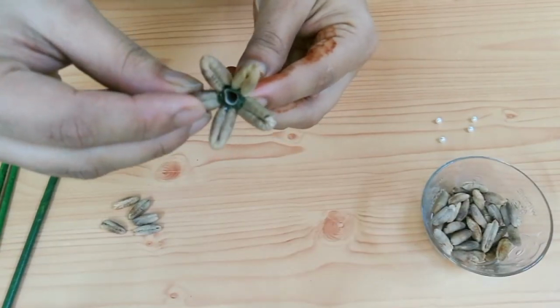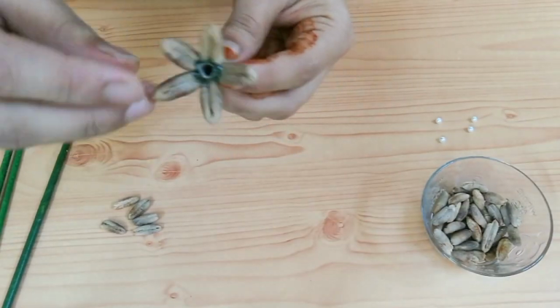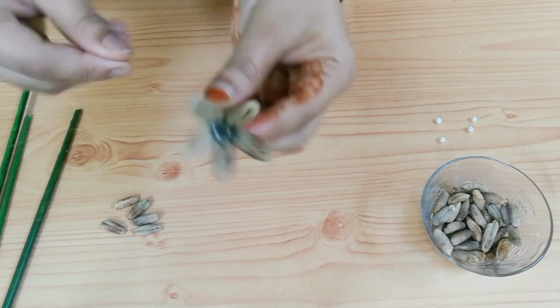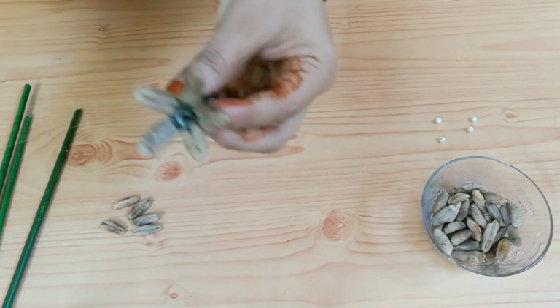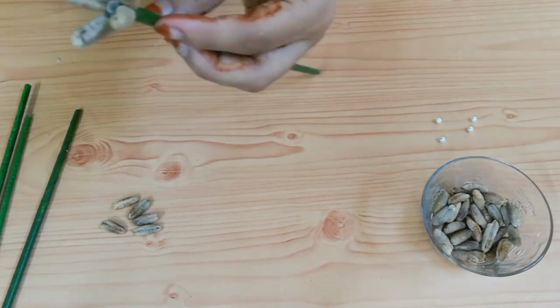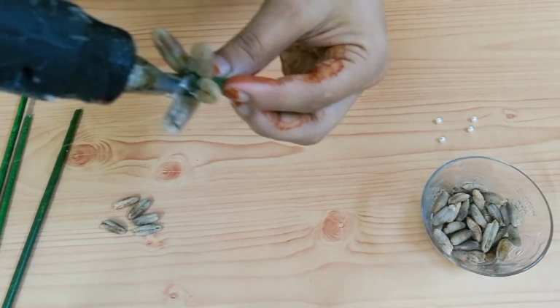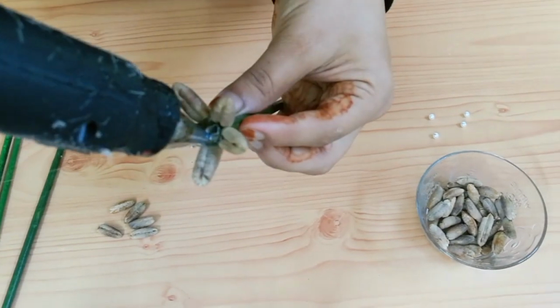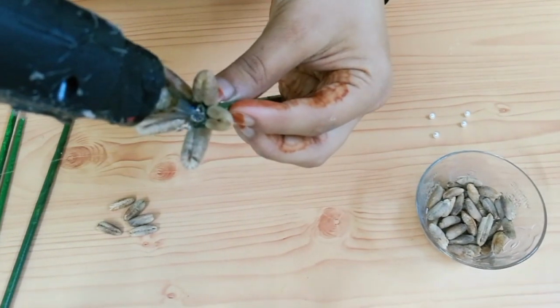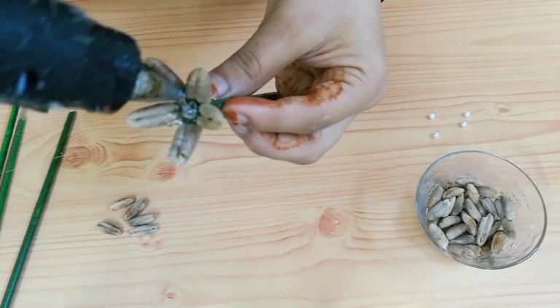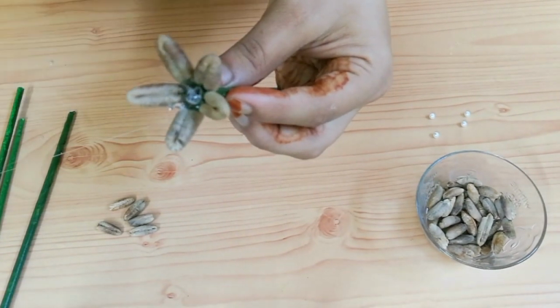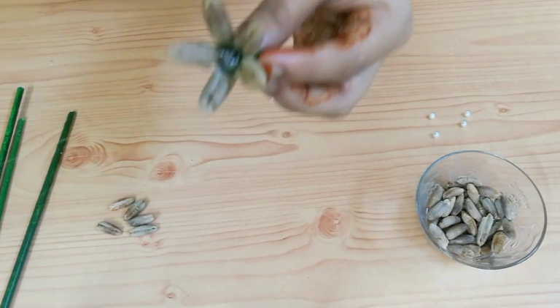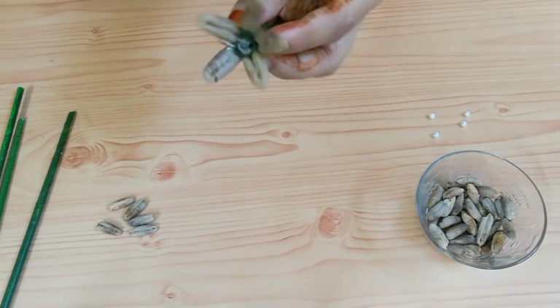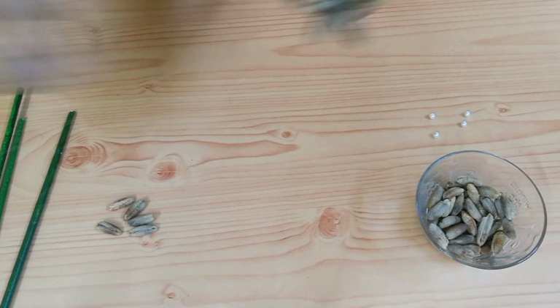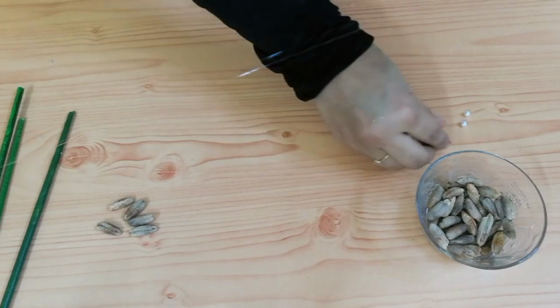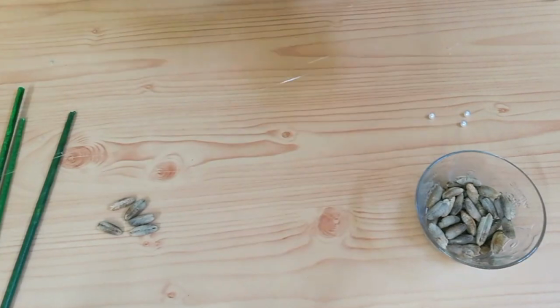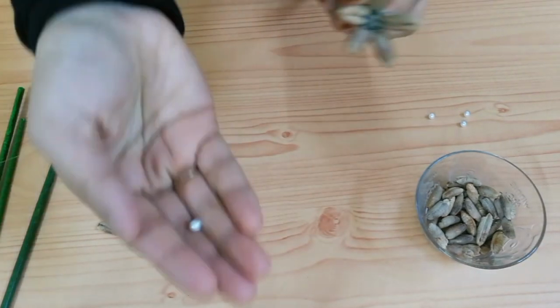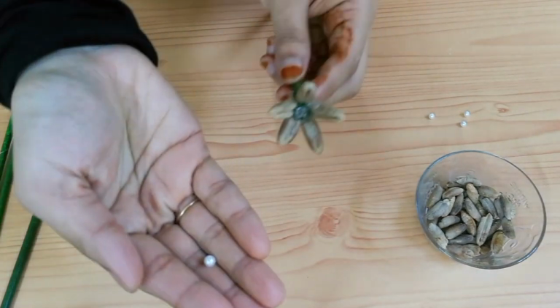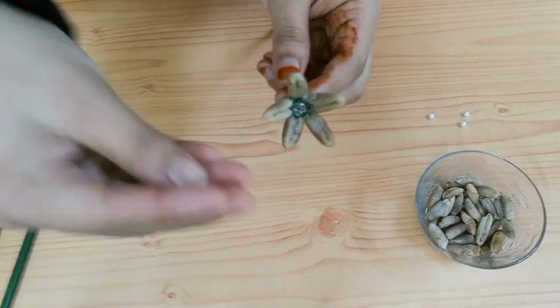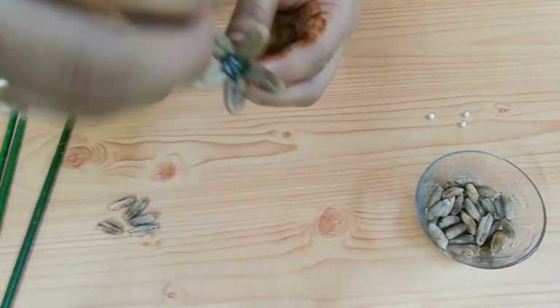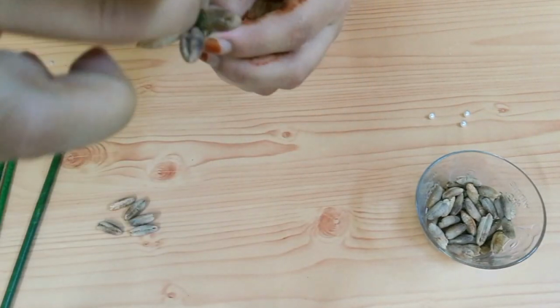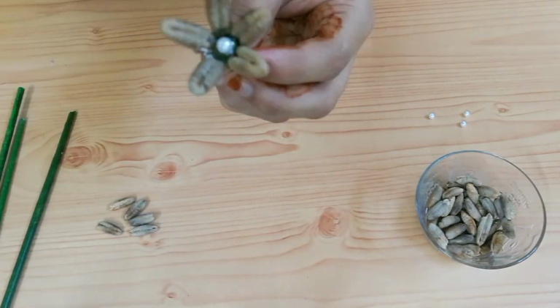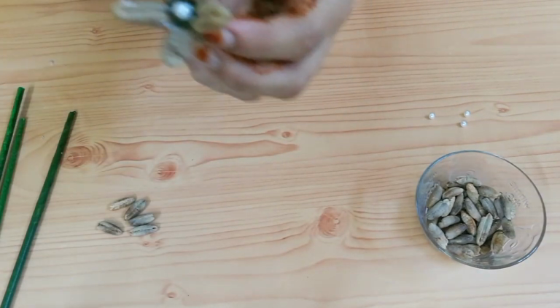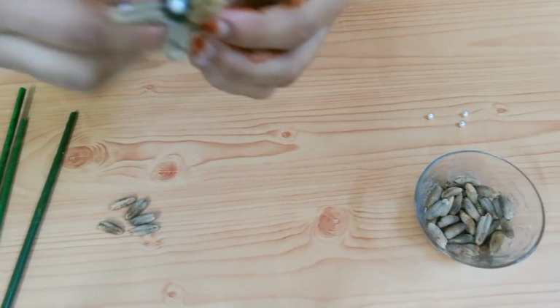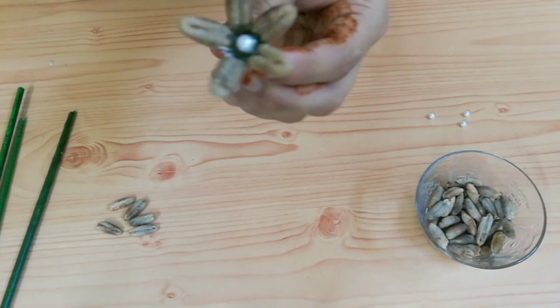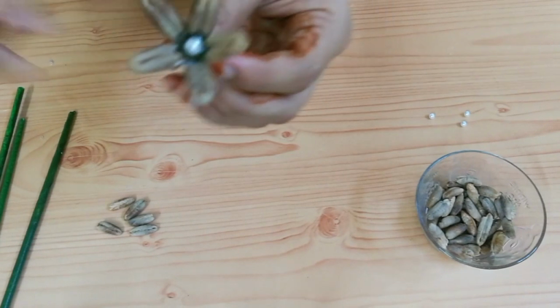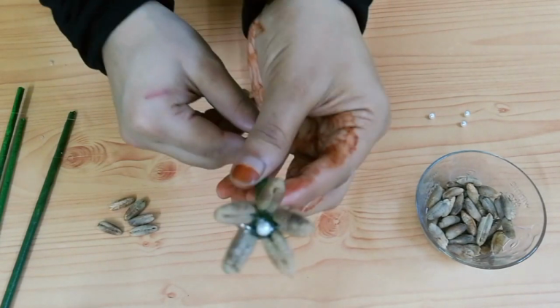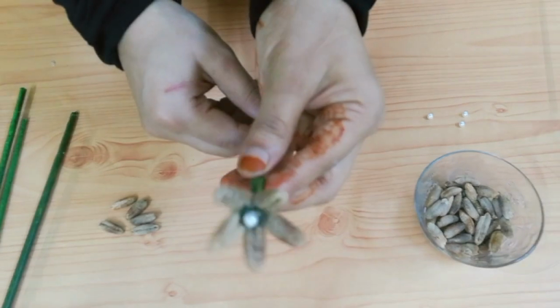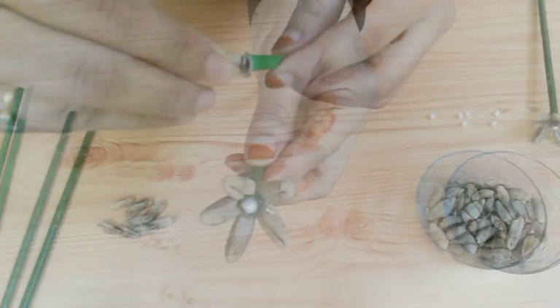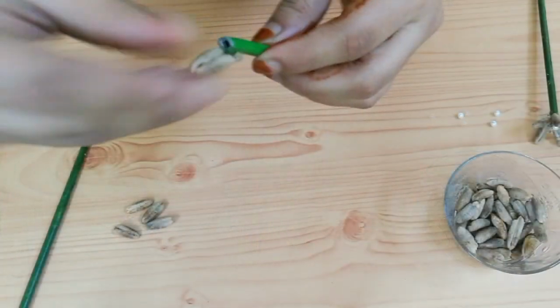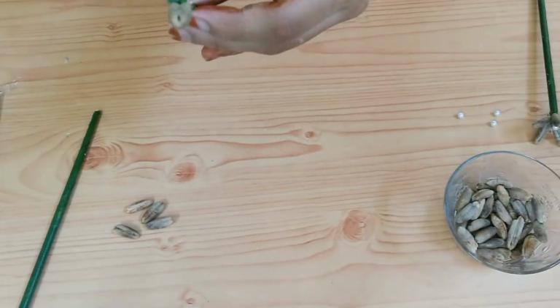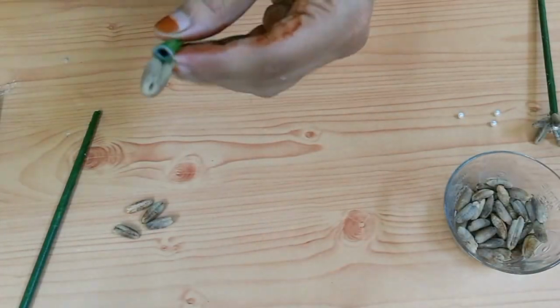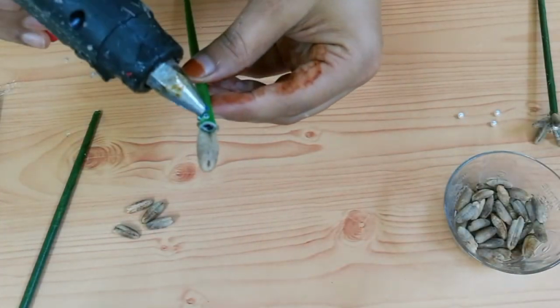Now the shape of the flower is in the middle of the center. Make it in the middle of the center.